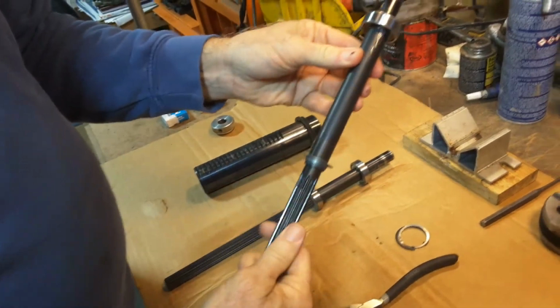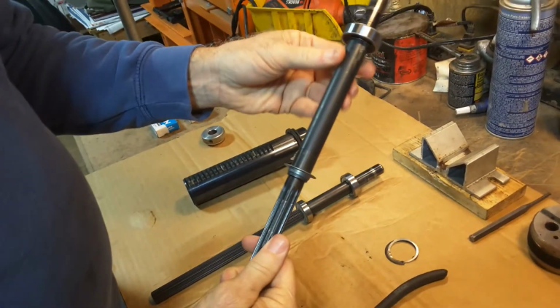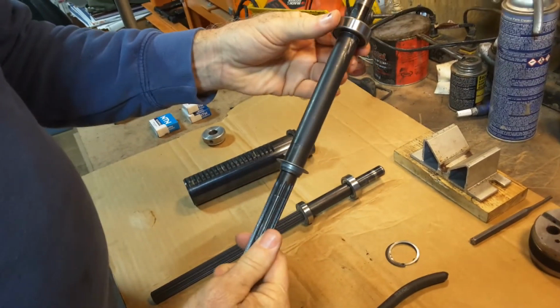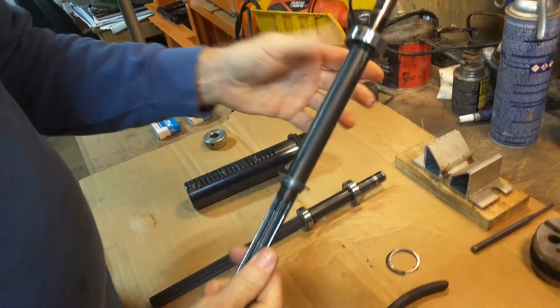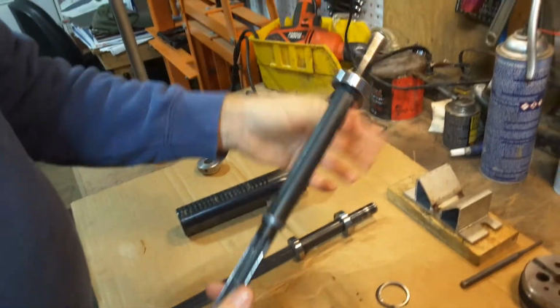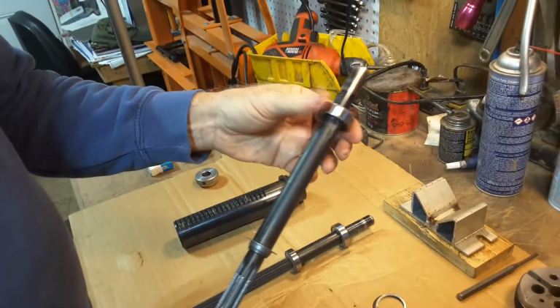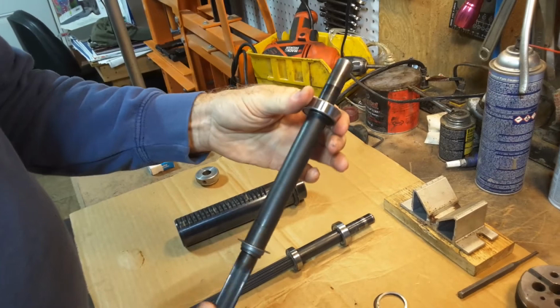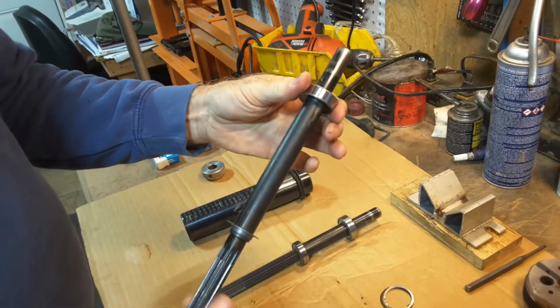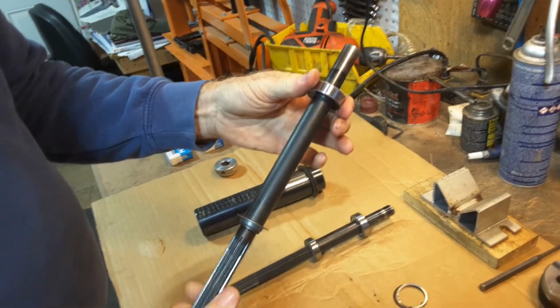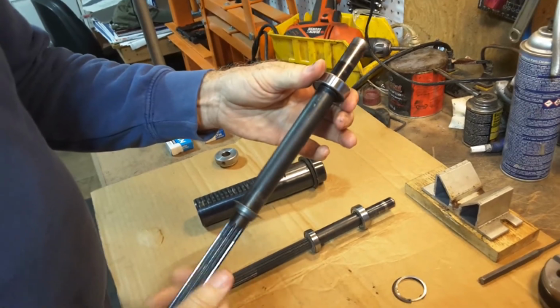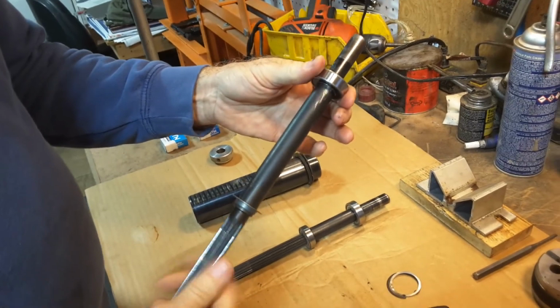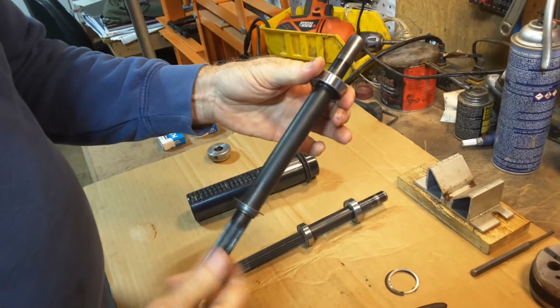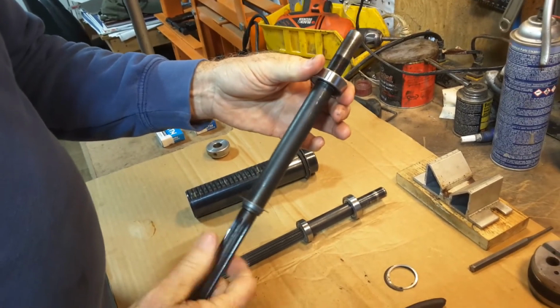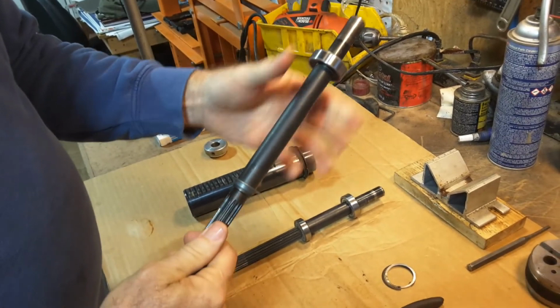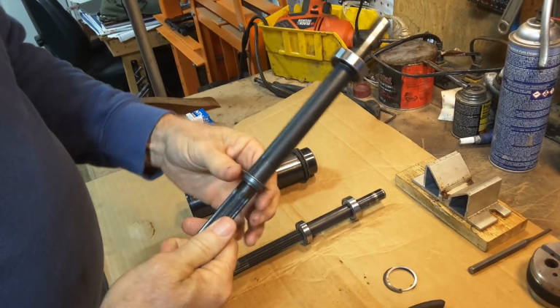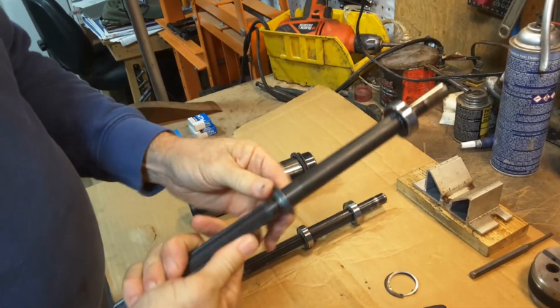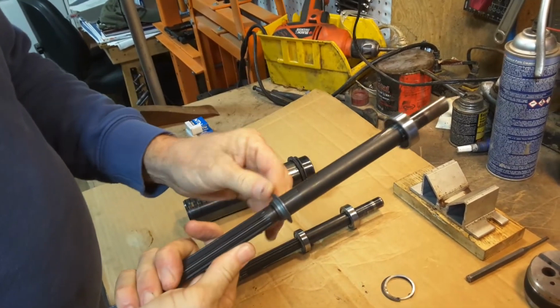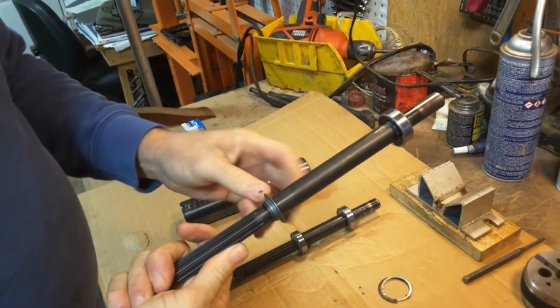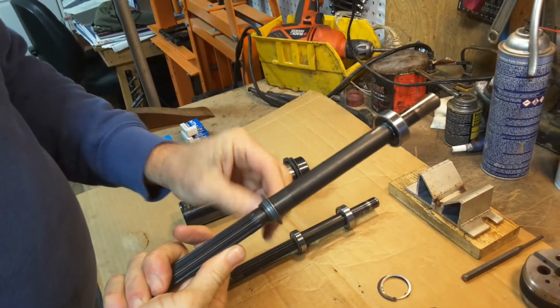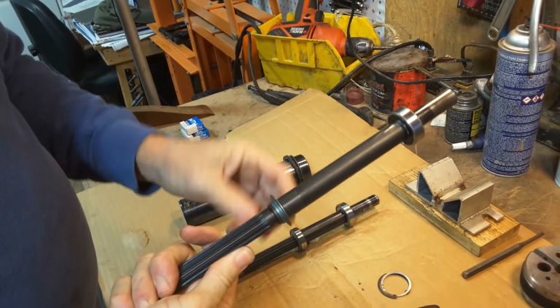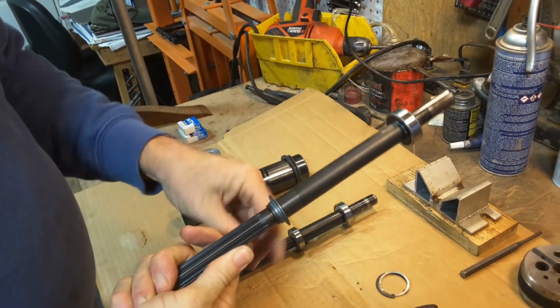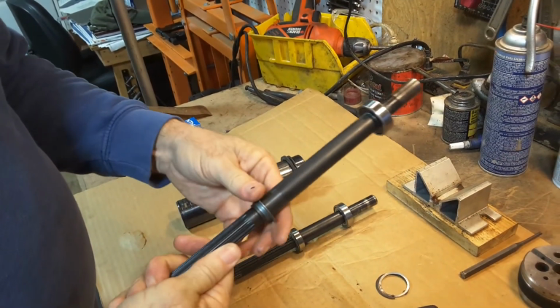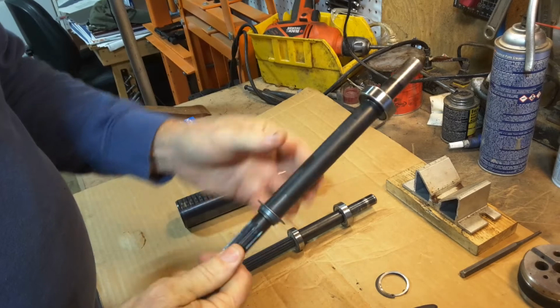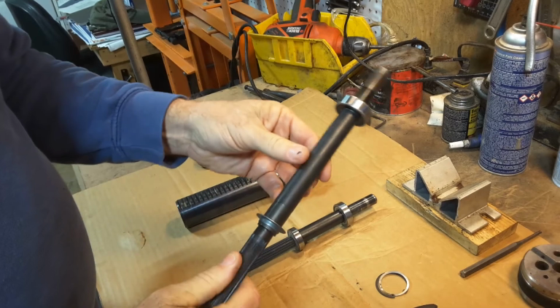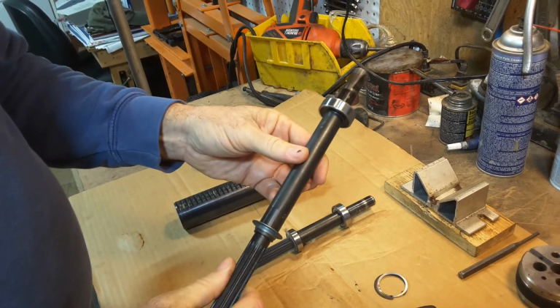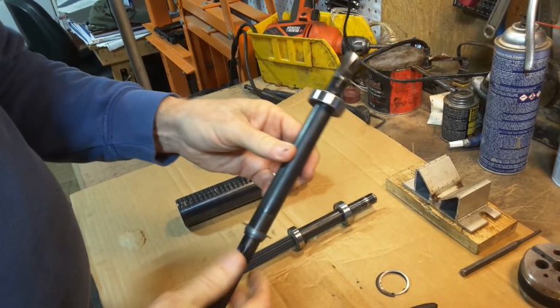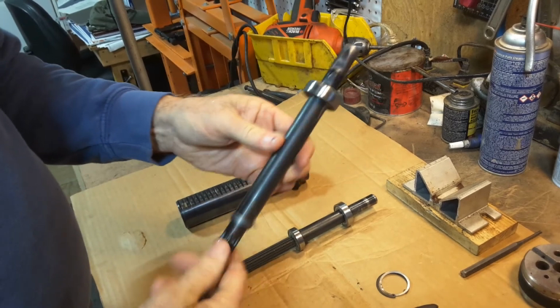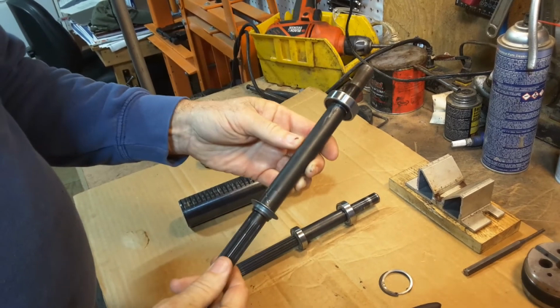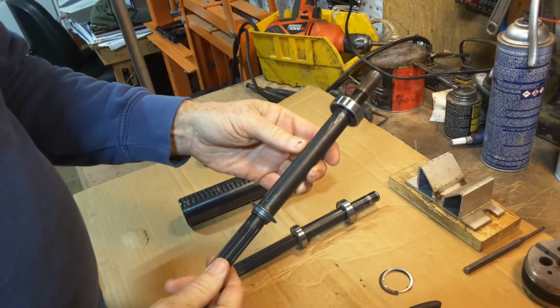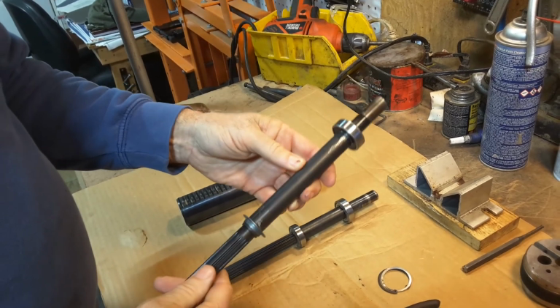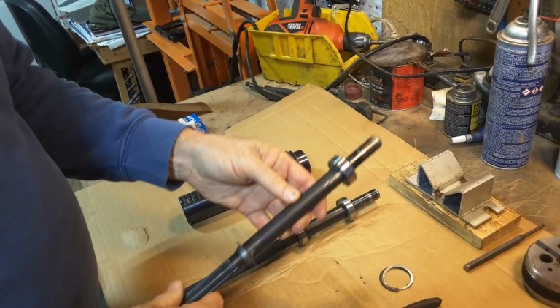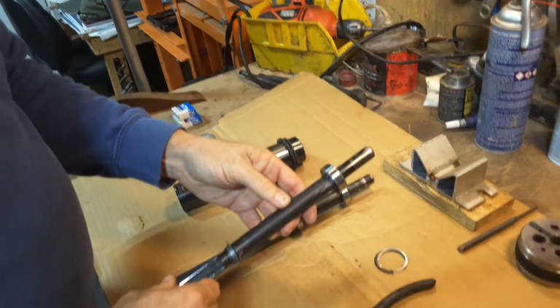This is a single bearing quill. That's just a dust guard — if it comes off you can just leave it off, but the single bearing quills have that.